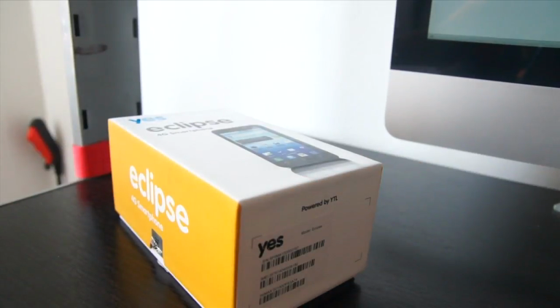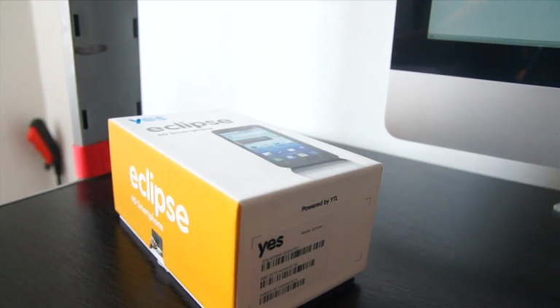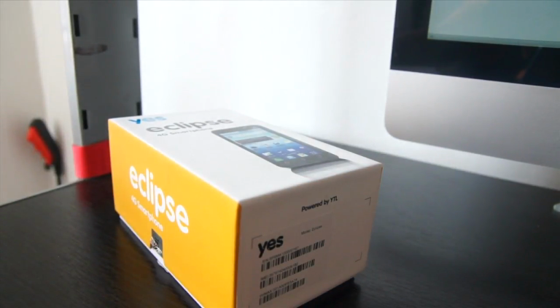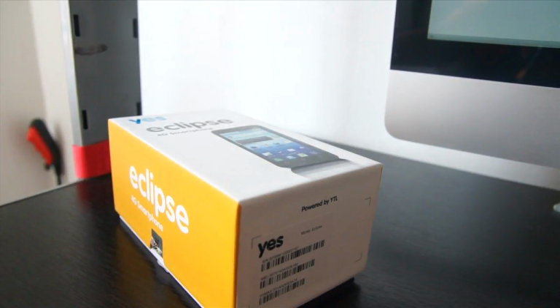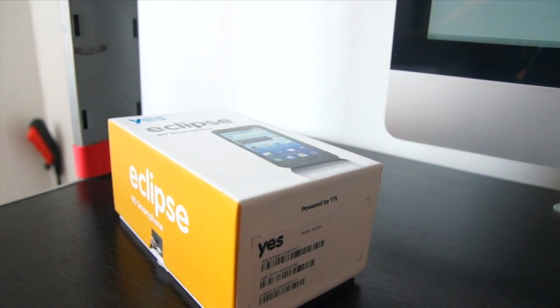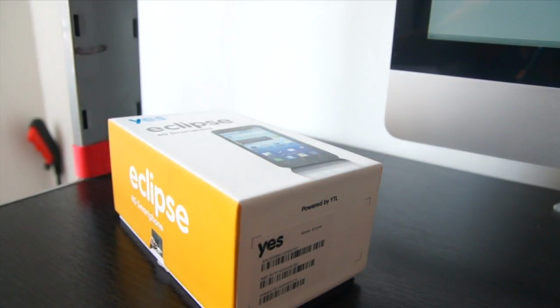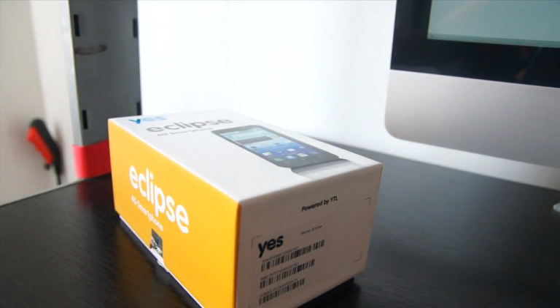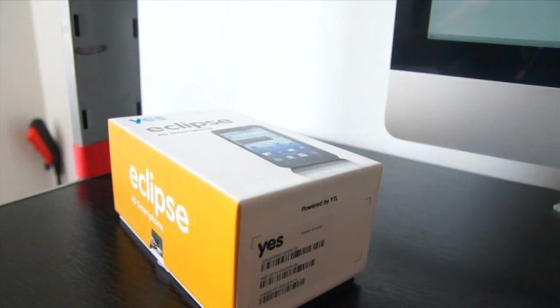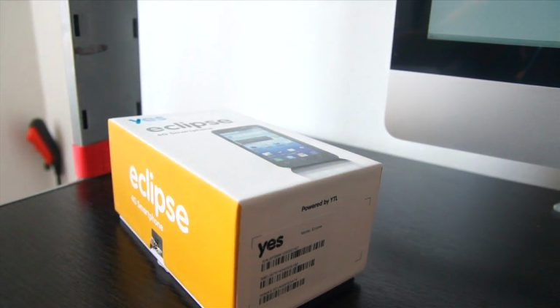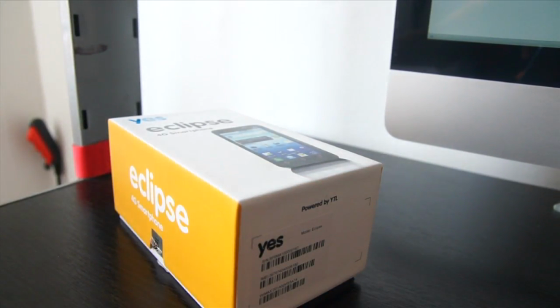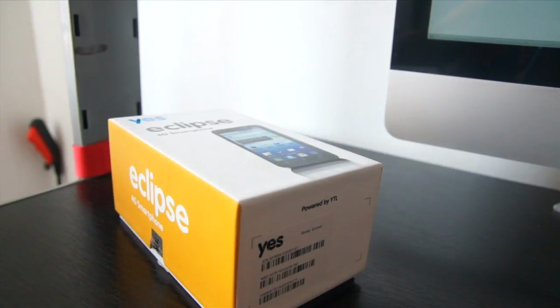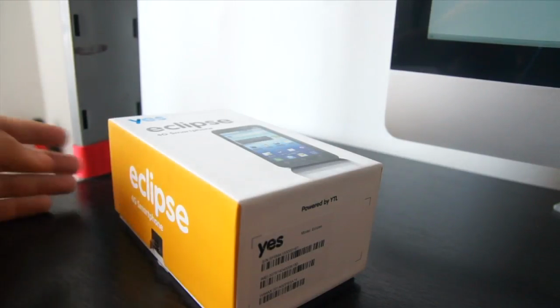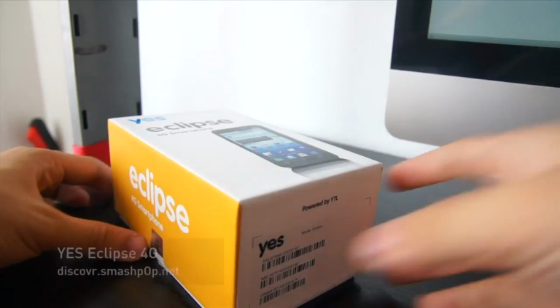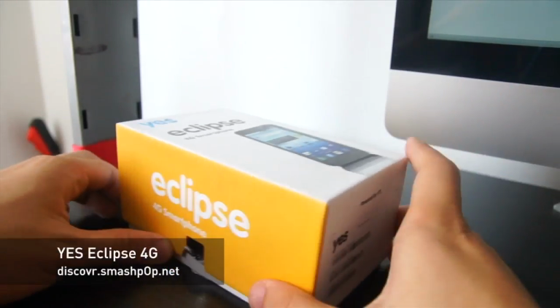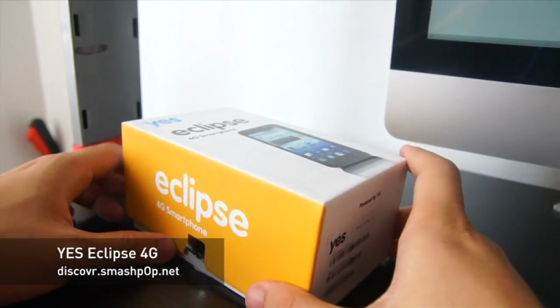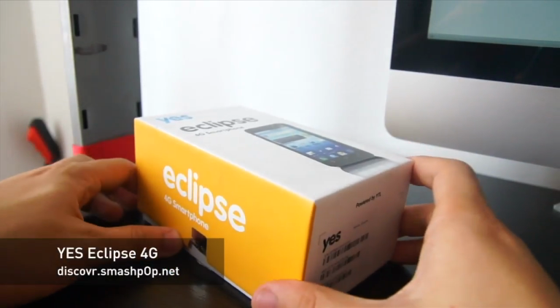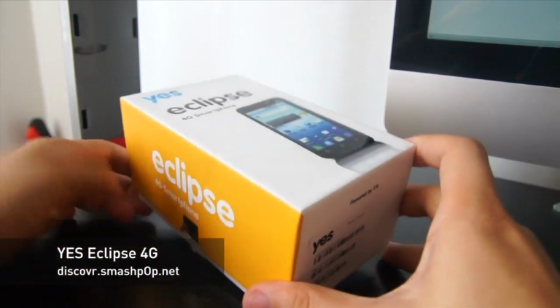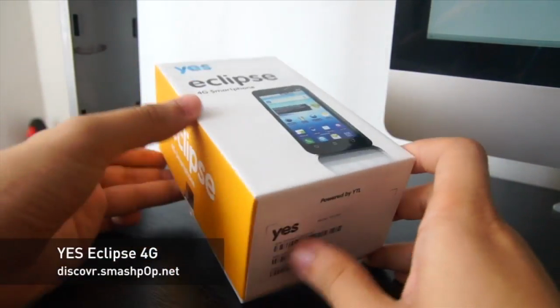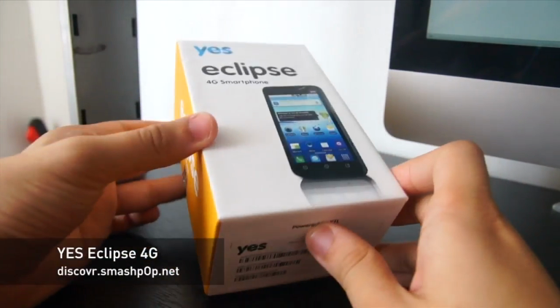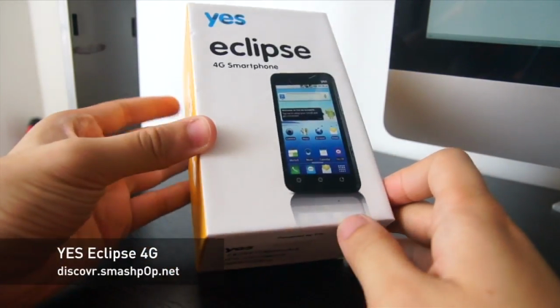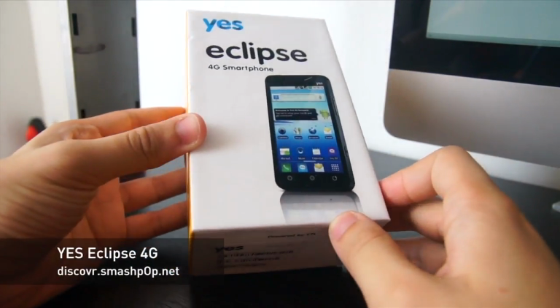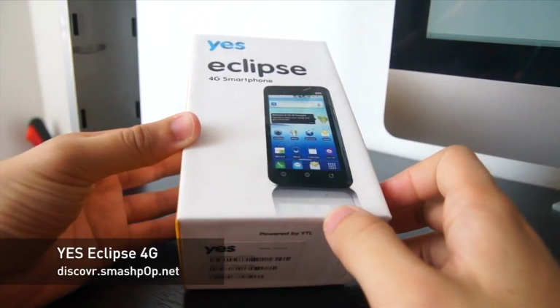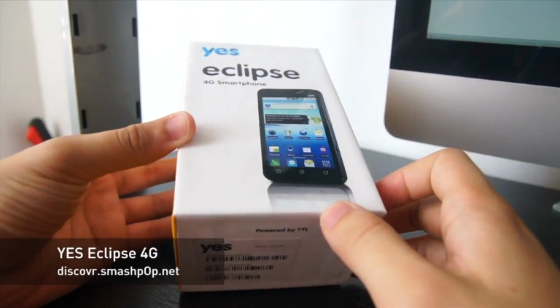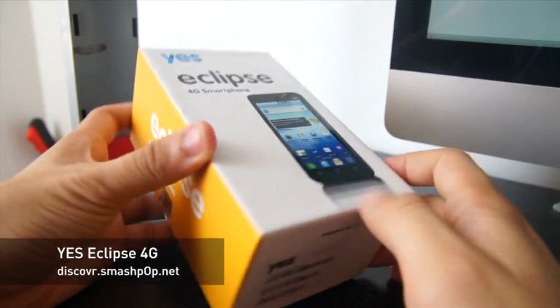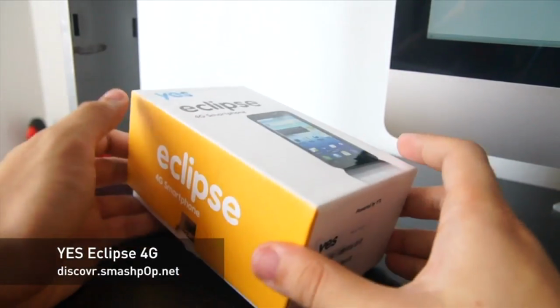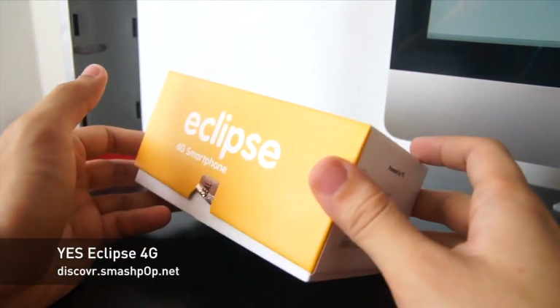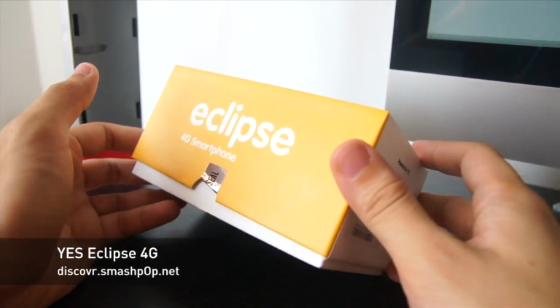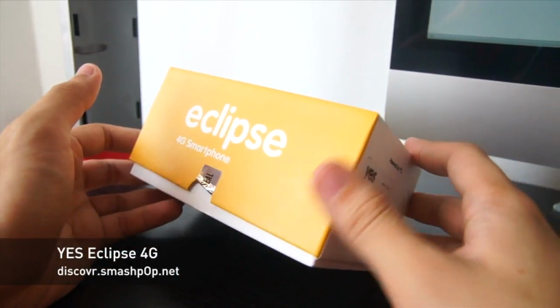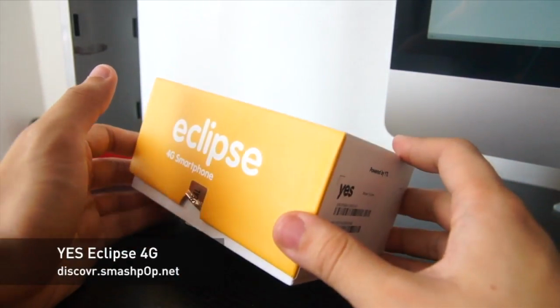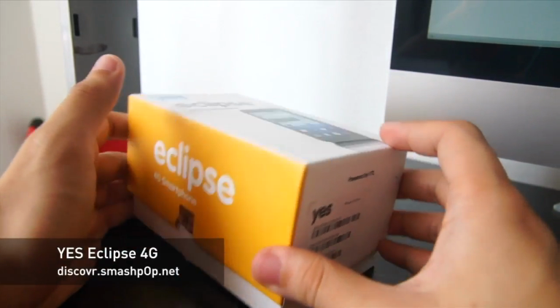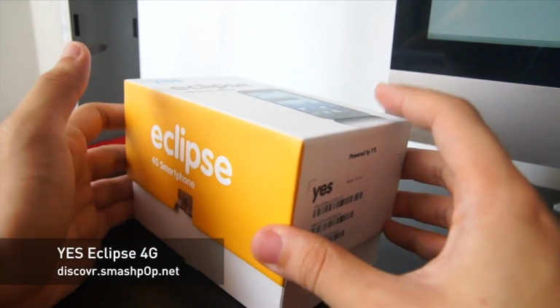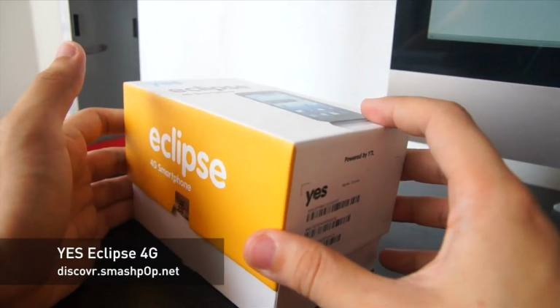Hi, this is Jason from discover.smashpop.net and we're looking at the YES Eclipse 4G Smartphone. It's actually an Android phone built by the telco themselves to fully utilize their 4G data.